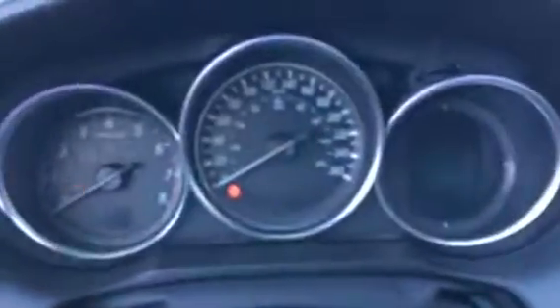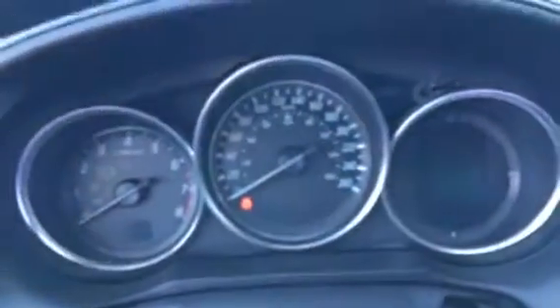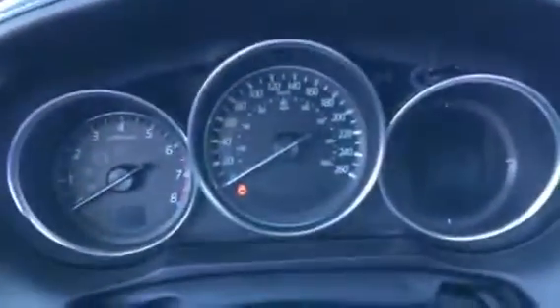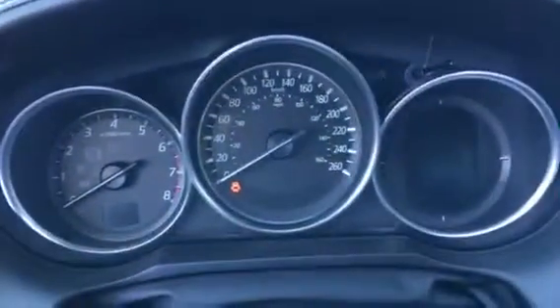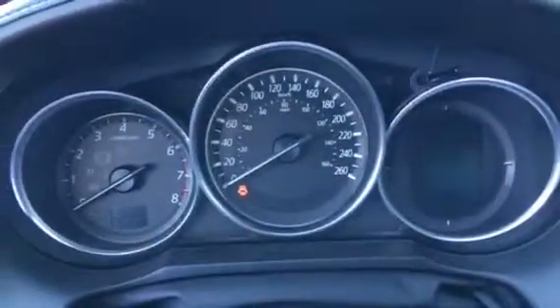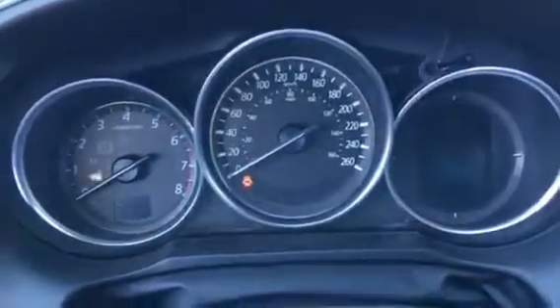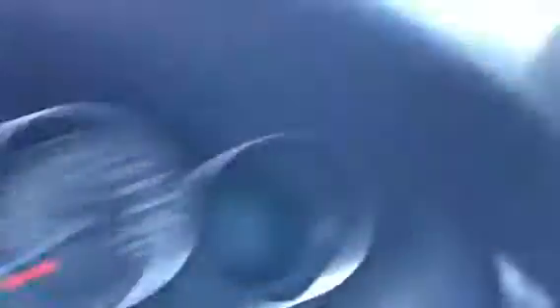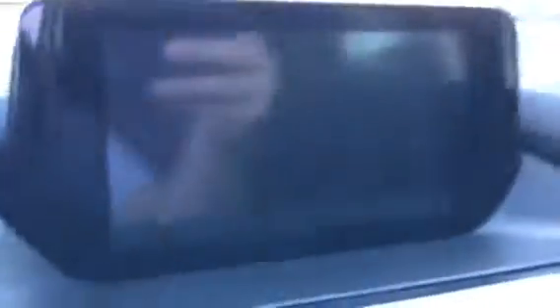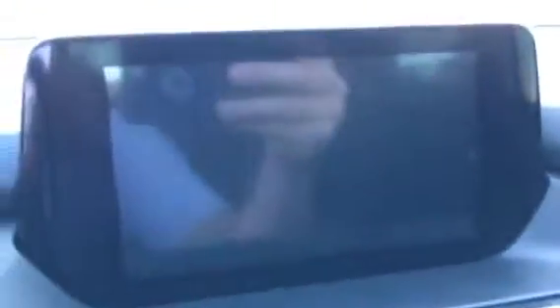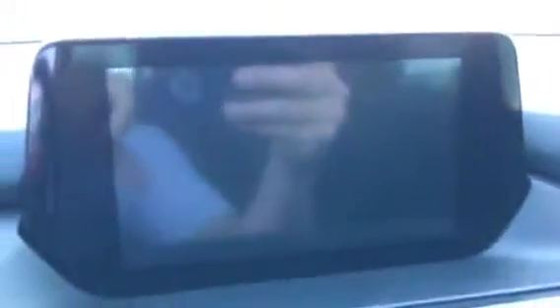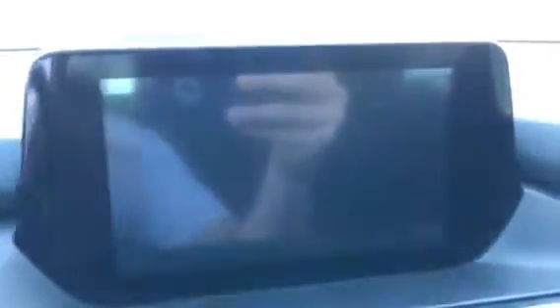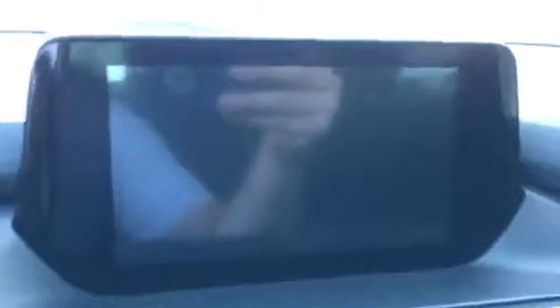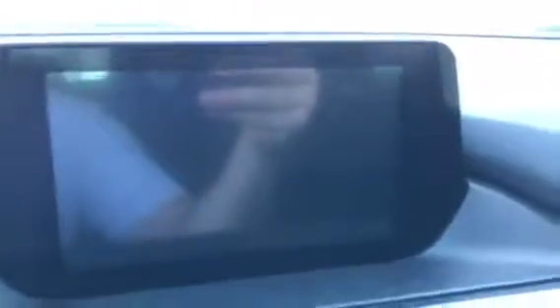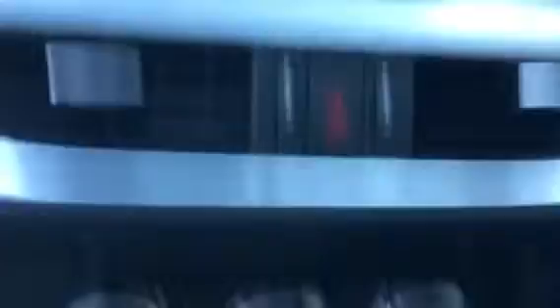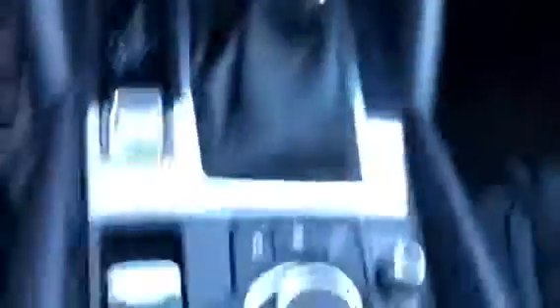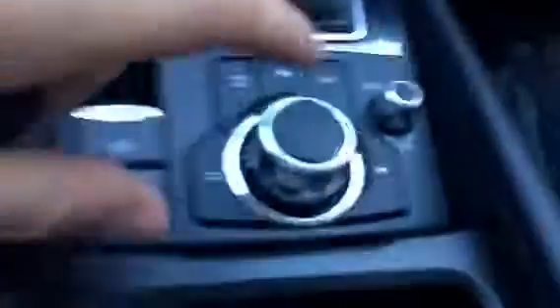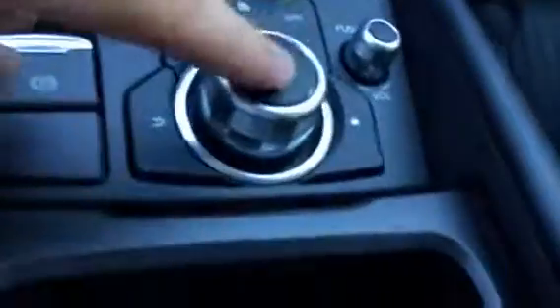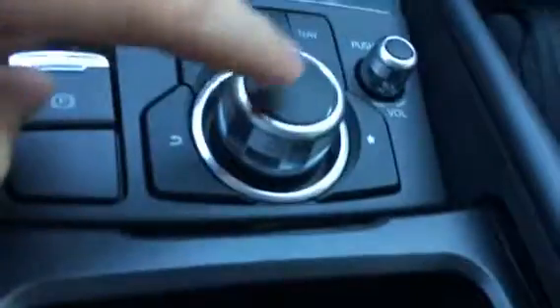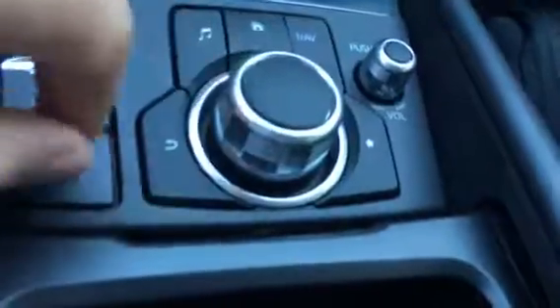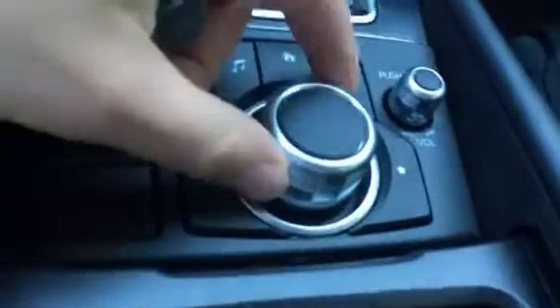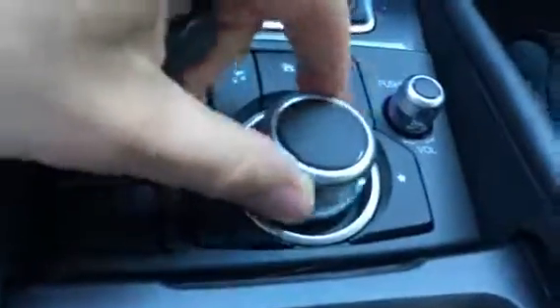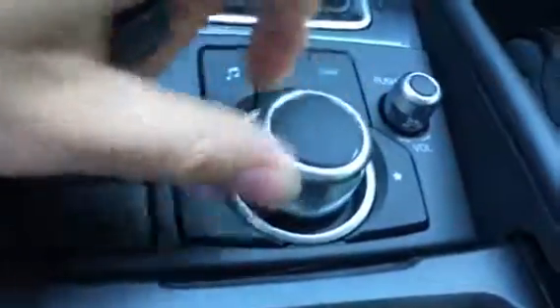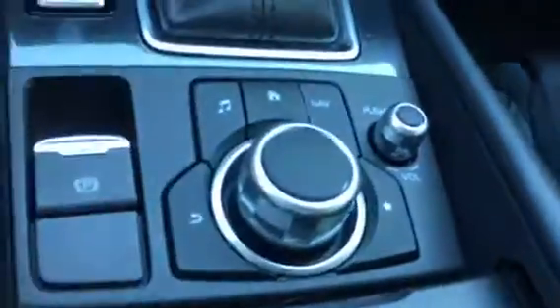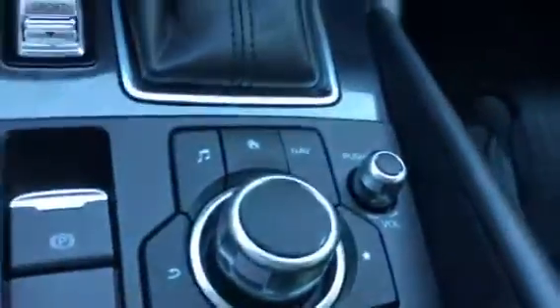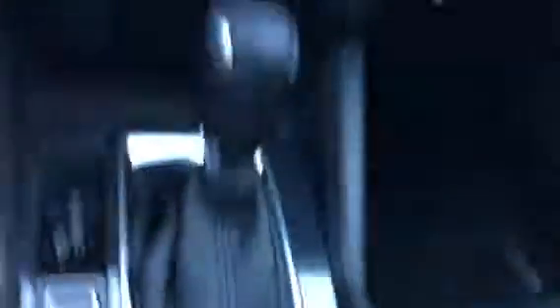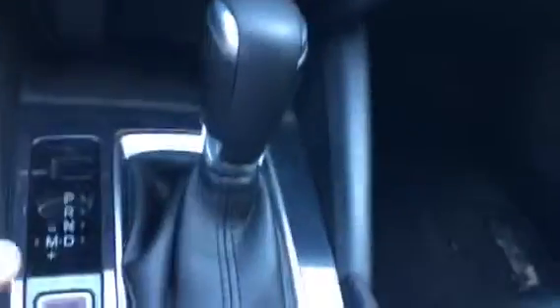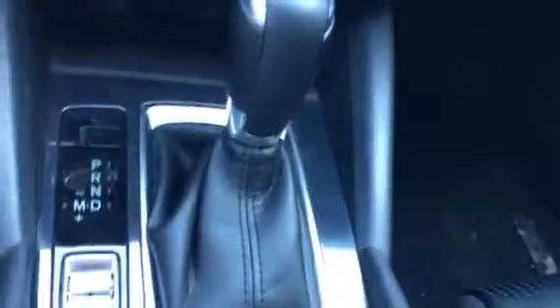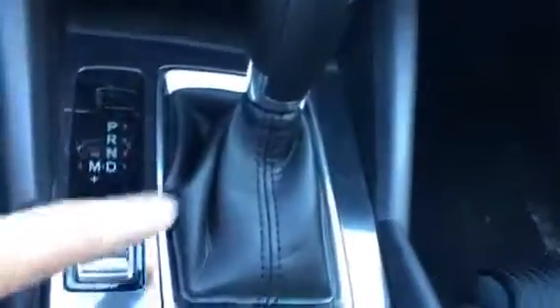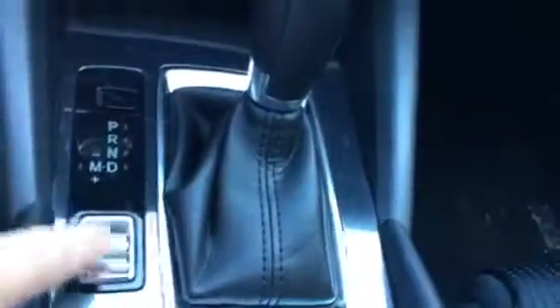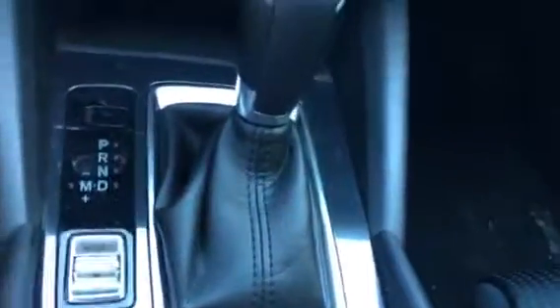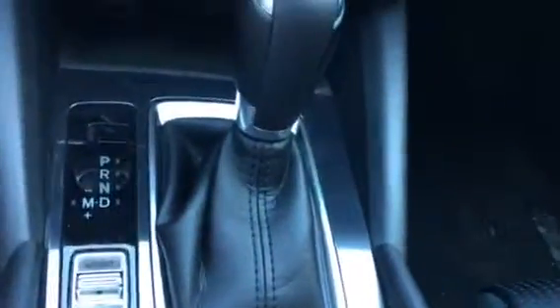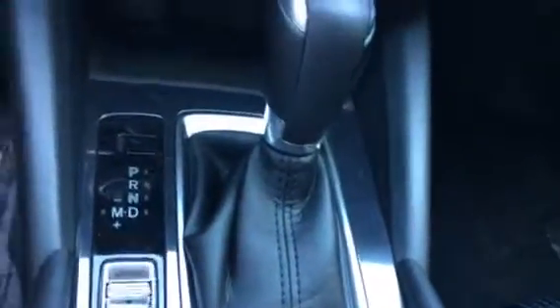Nice and simple cluster. Got your 7-inch touchscreen monitor, which is also controlled by the HMI Commander switch down below here — very easy to navigate through. Automatic transmission with sport mode if you need a little pep in your step.